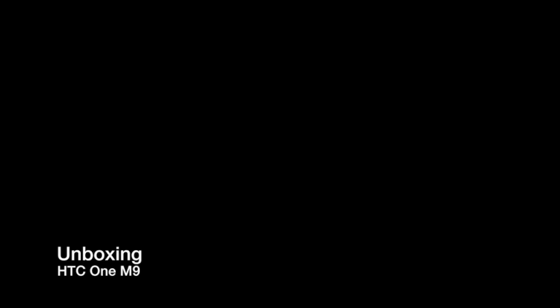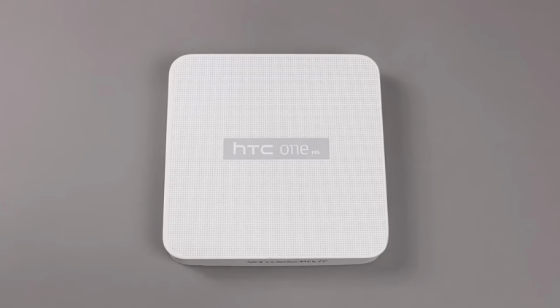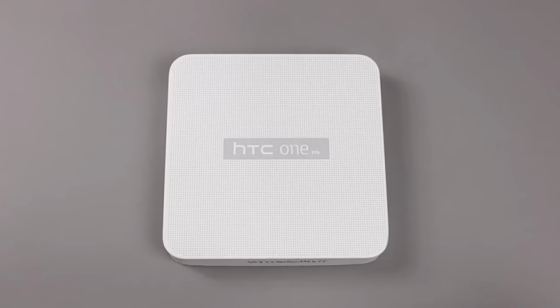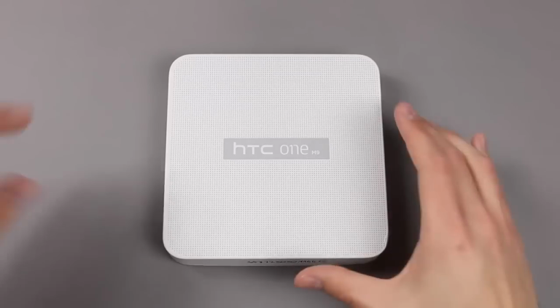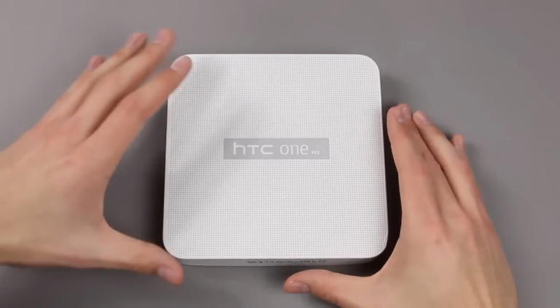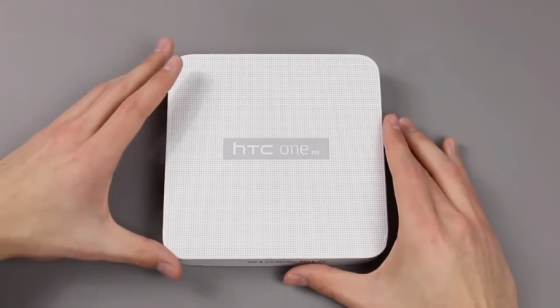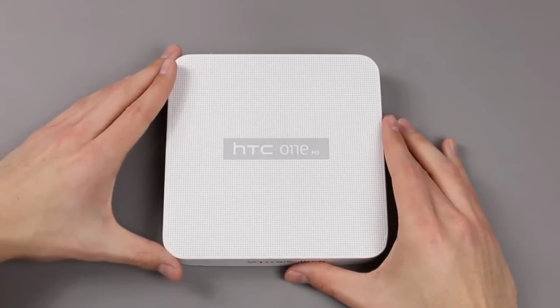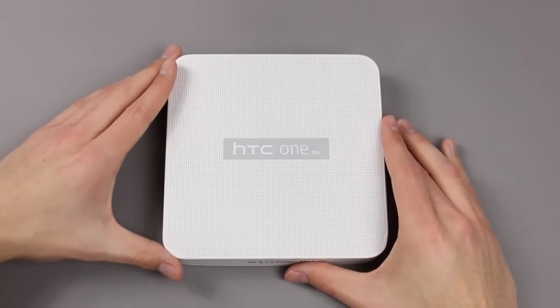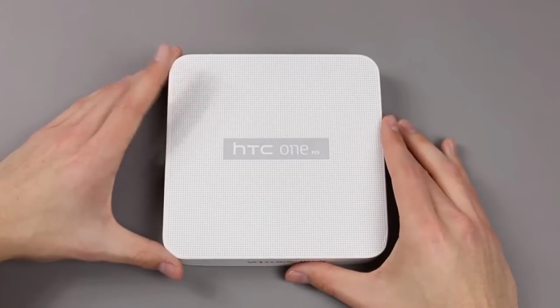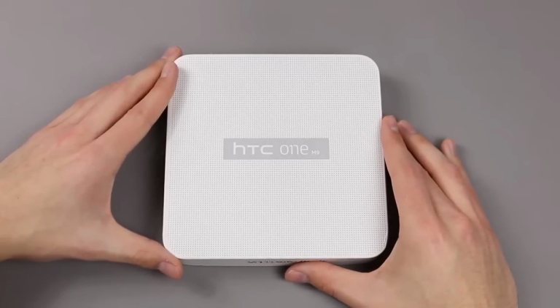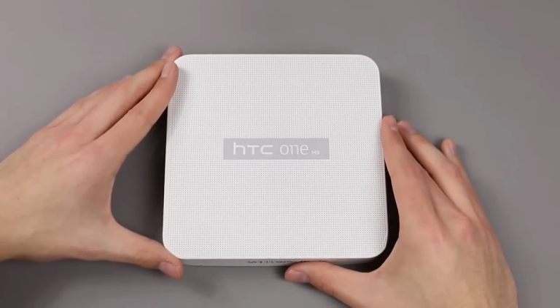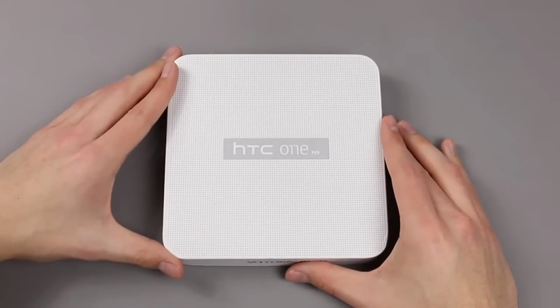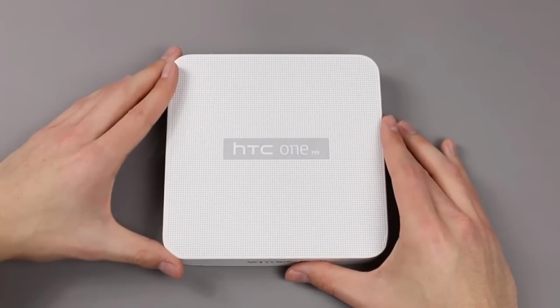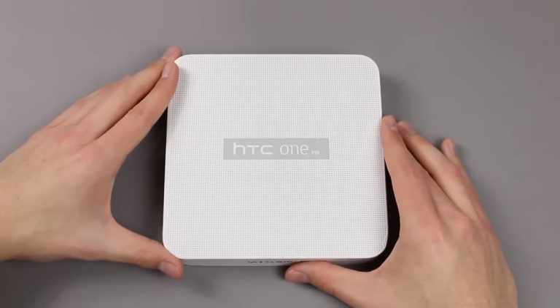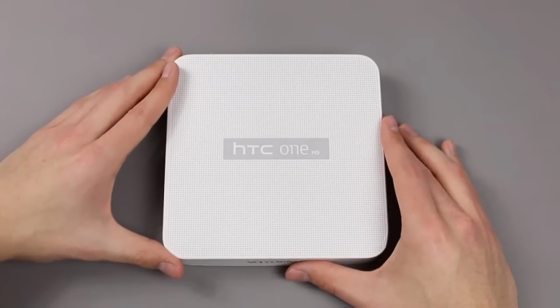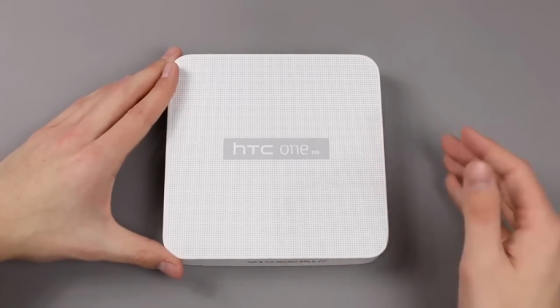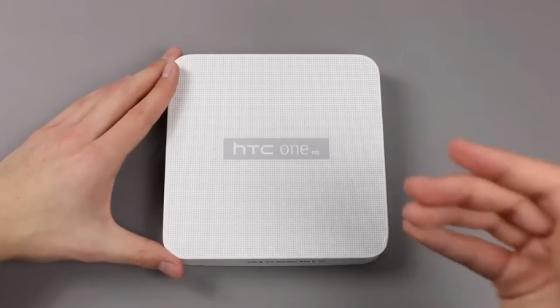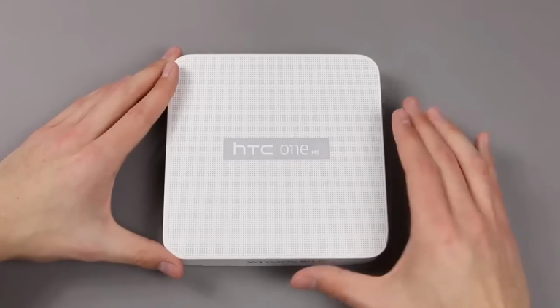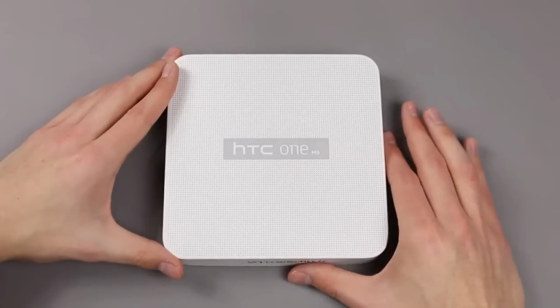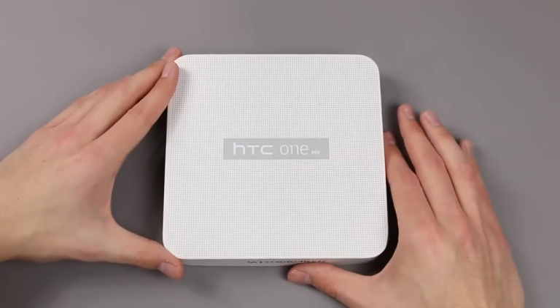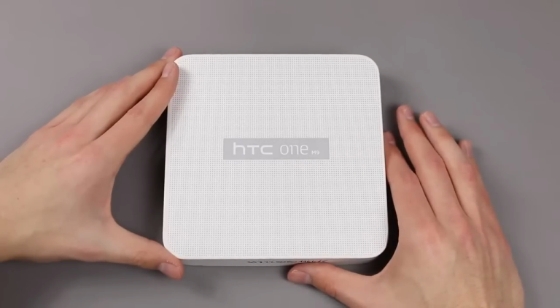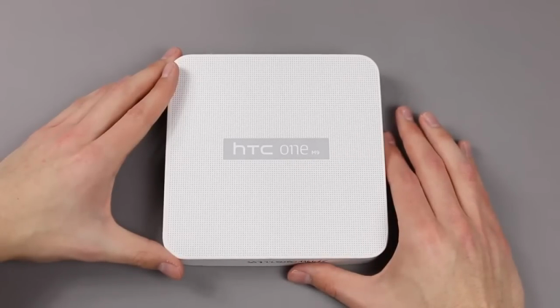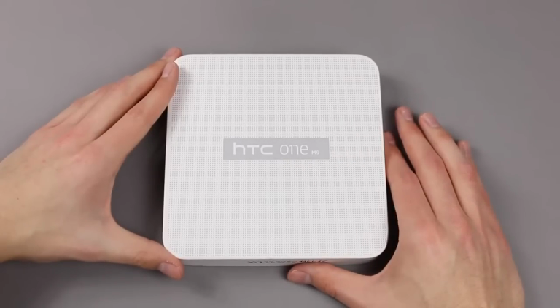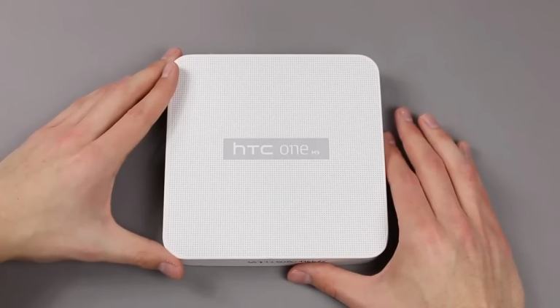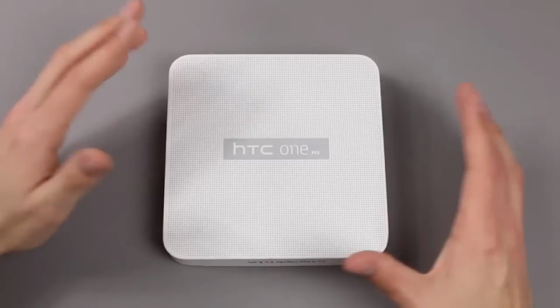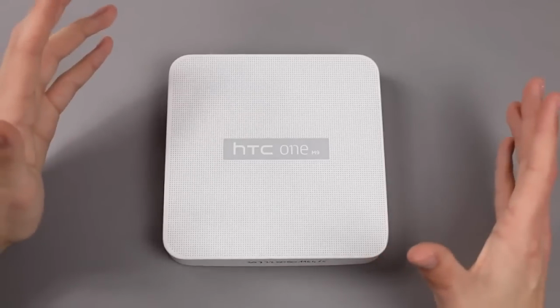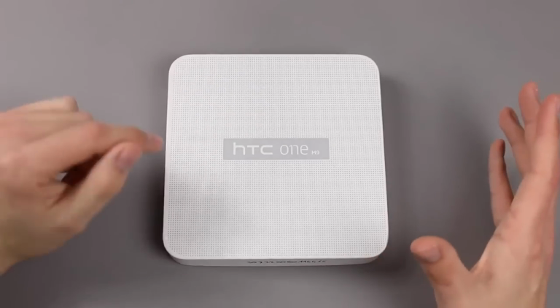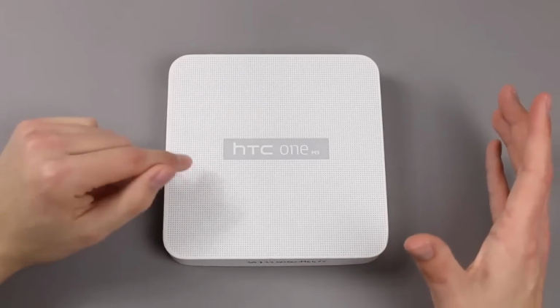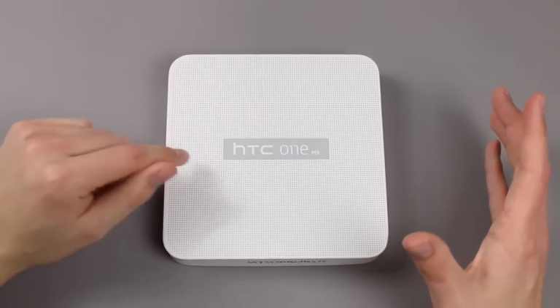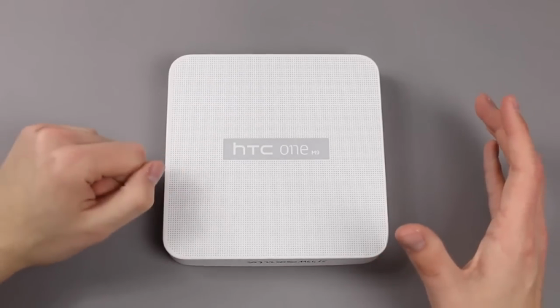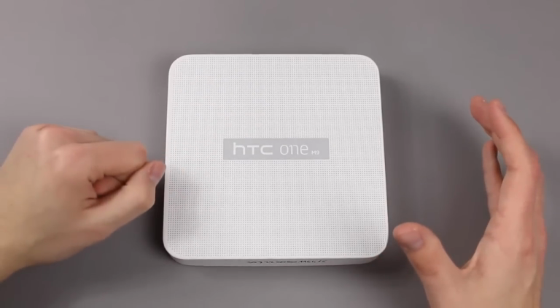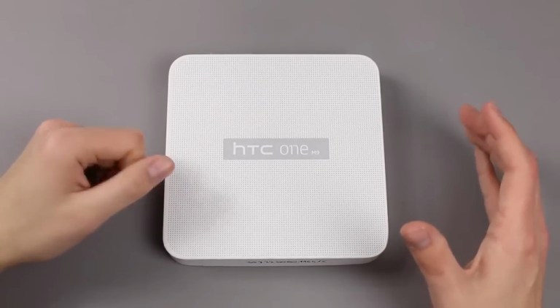This is our unboxing of the new HTC One M9 that was introduced at Mobile World Congress 2015 in Barcelona last week. We already received our review unit, but we guessed that this isn't the final retail packaging.